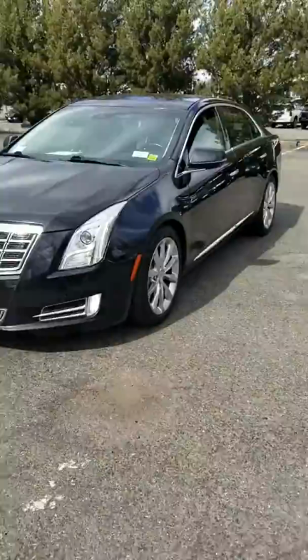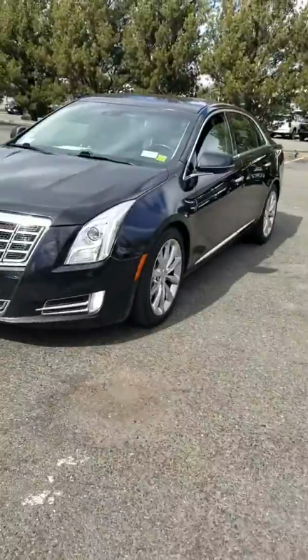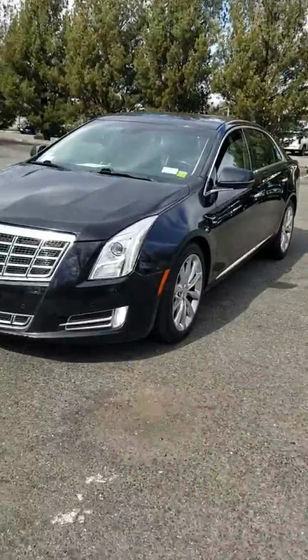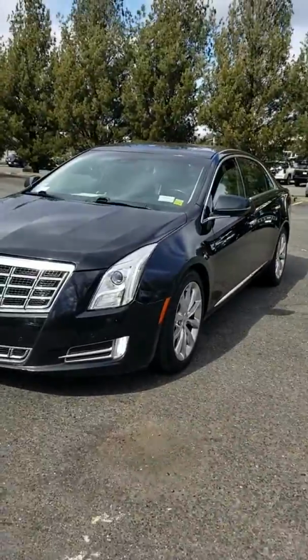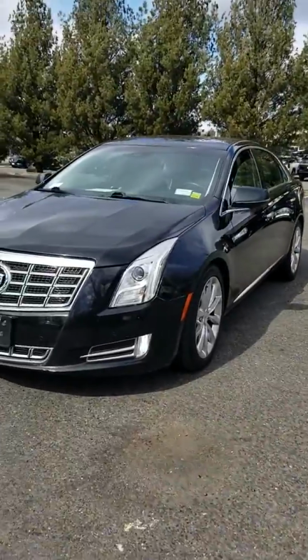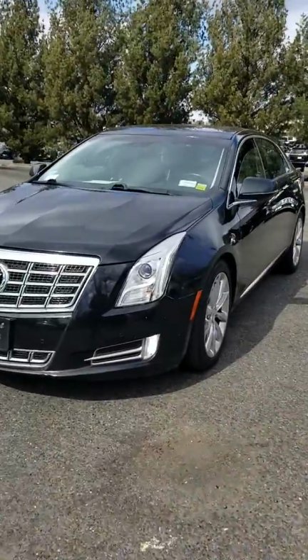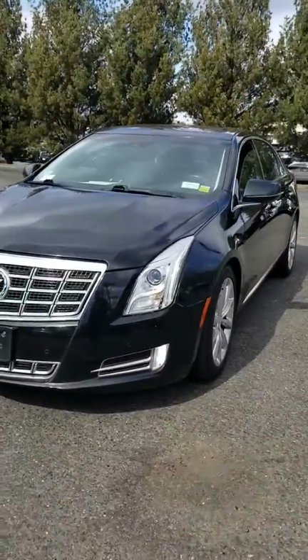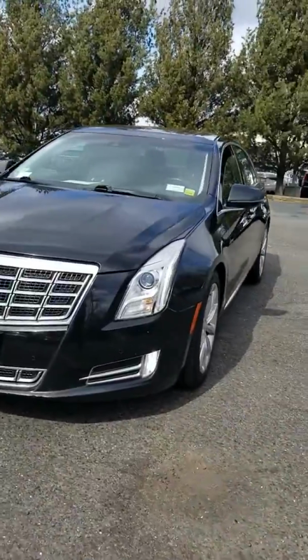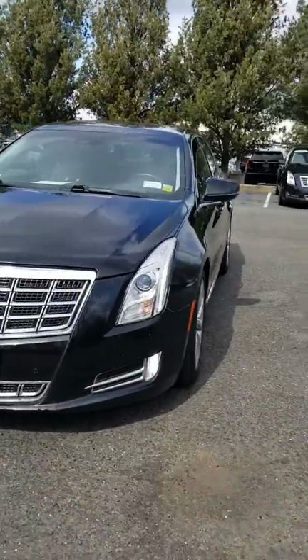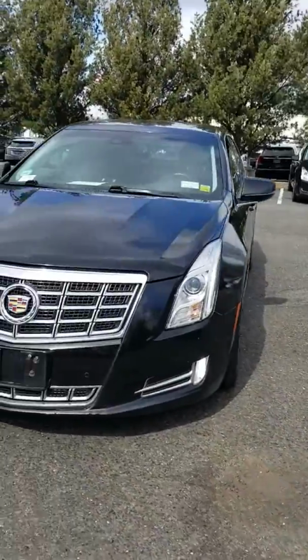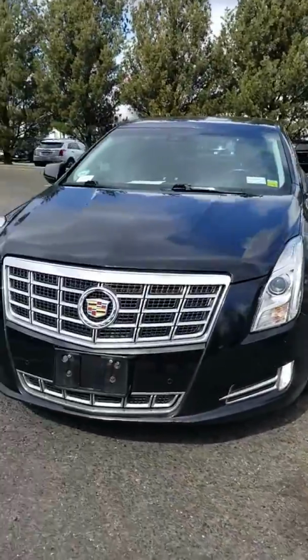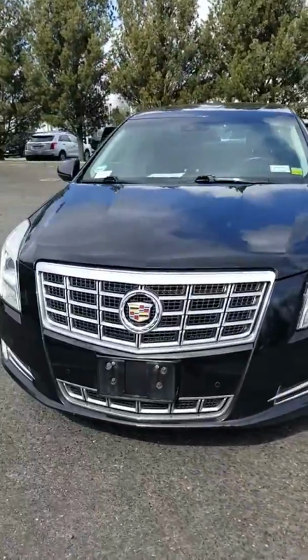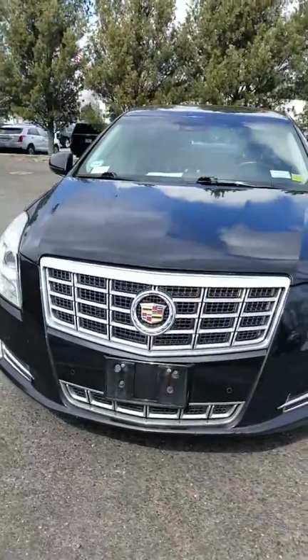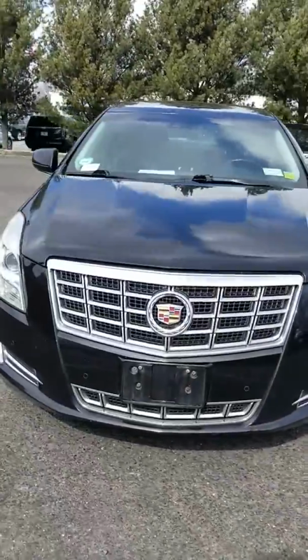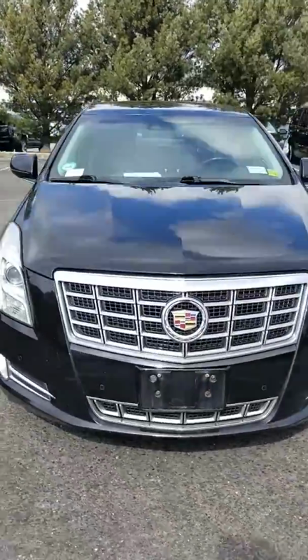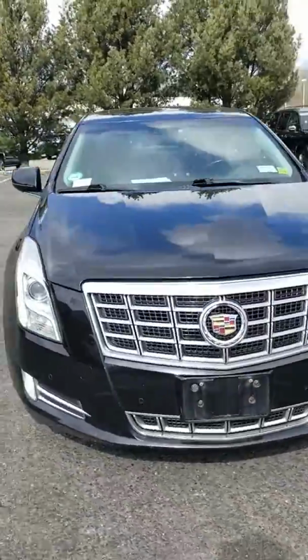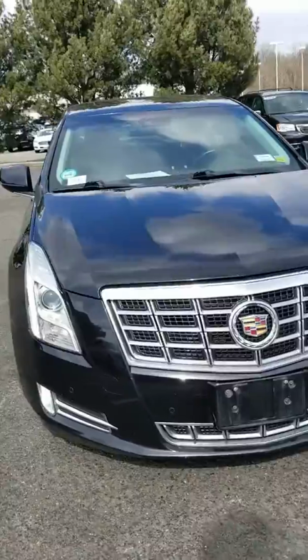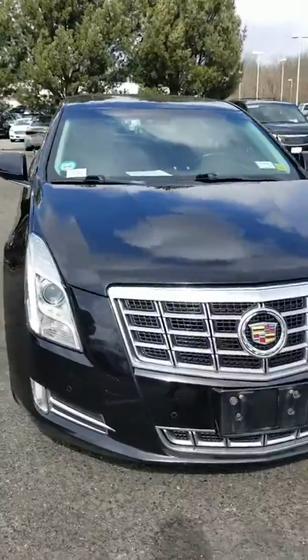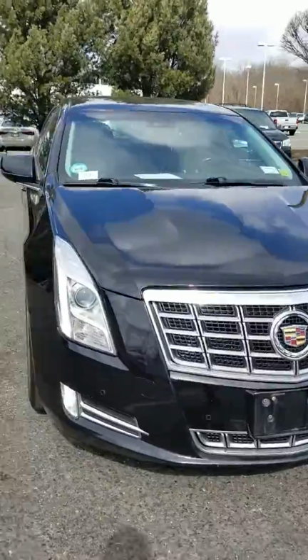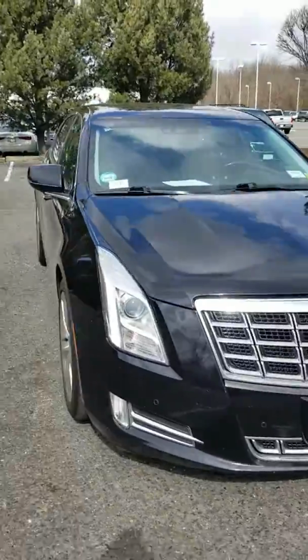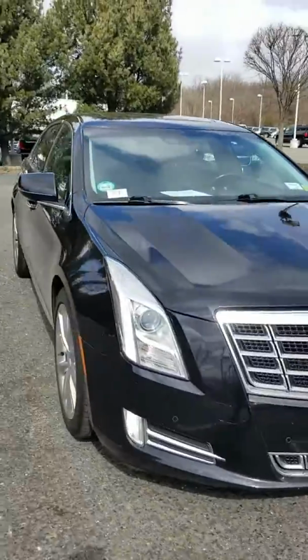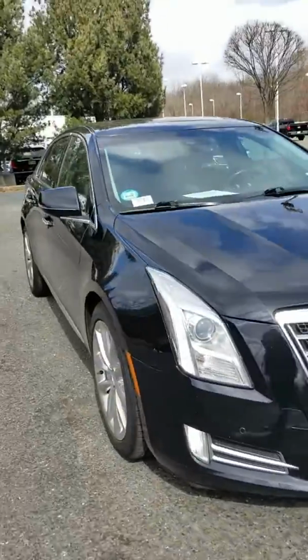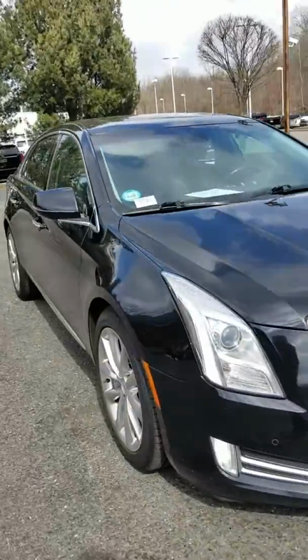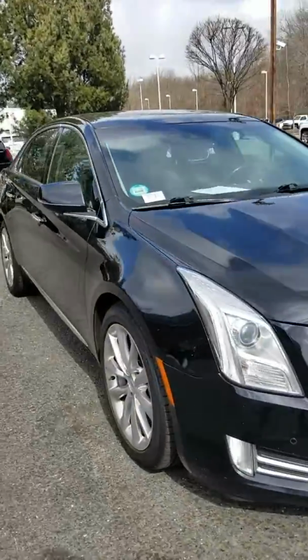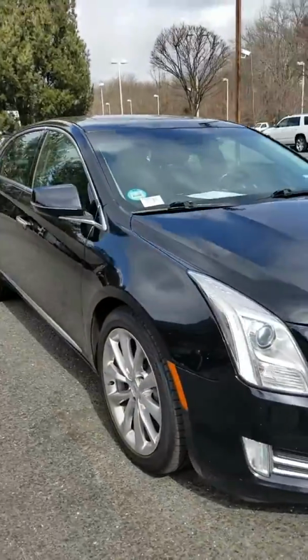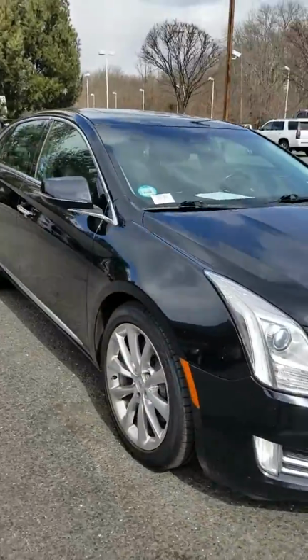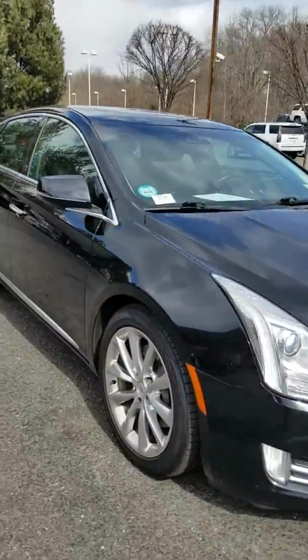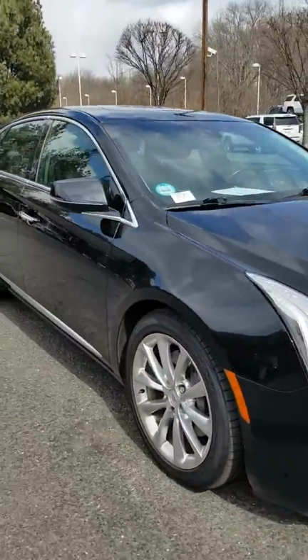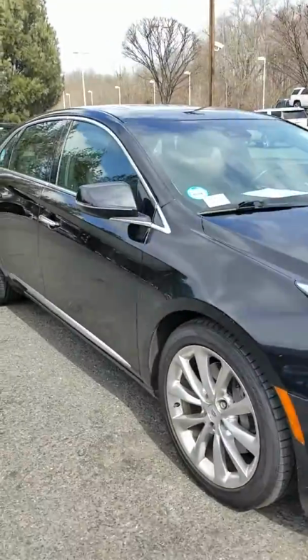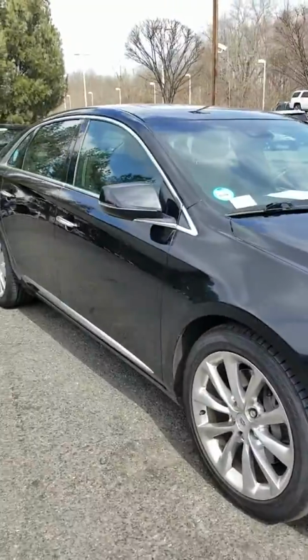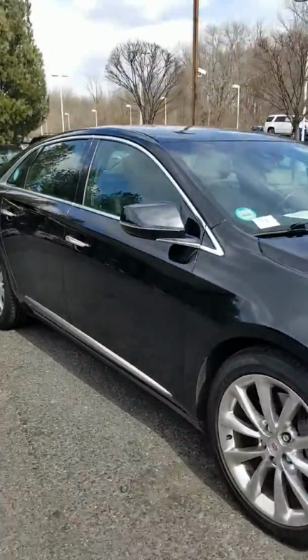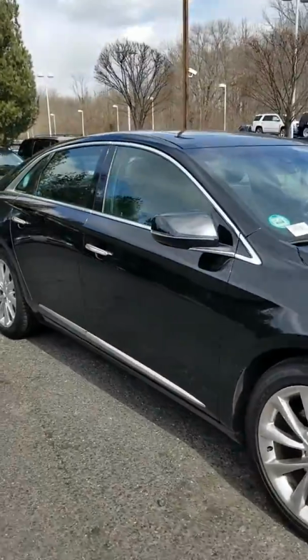All right, so here it is. It's just a trade-in — super high mileage. It sits just like it was traded in.